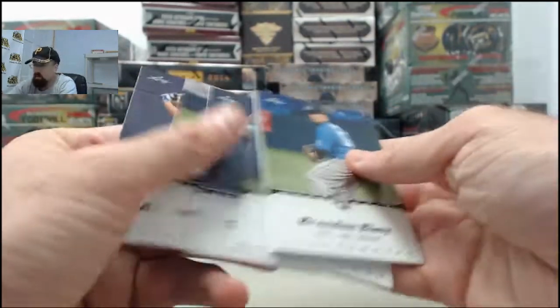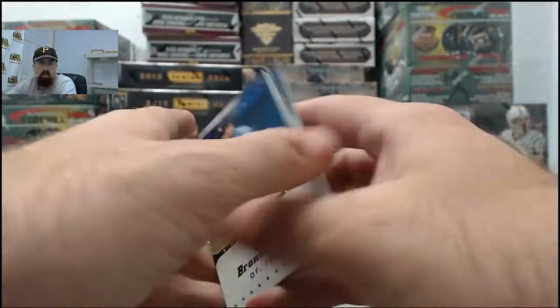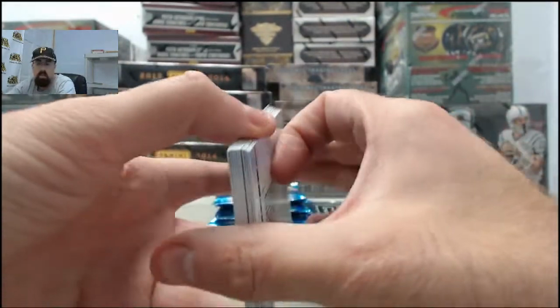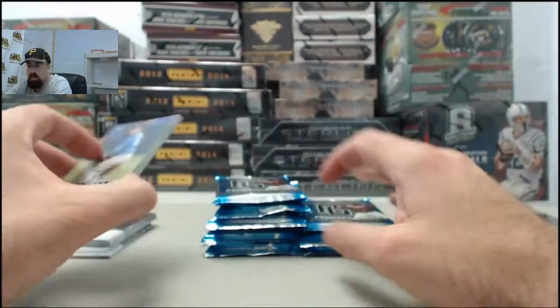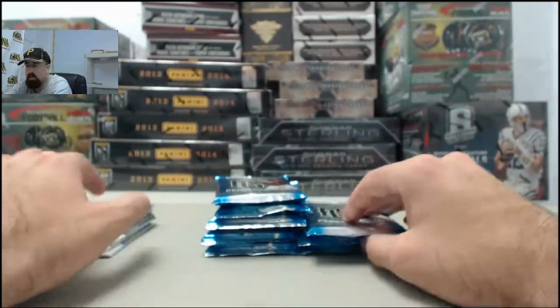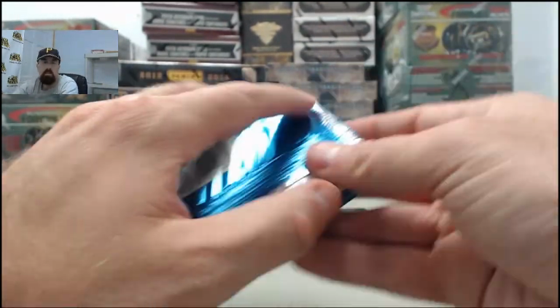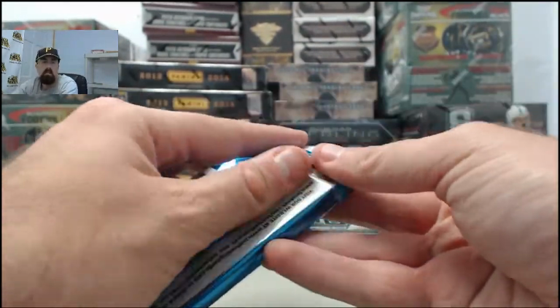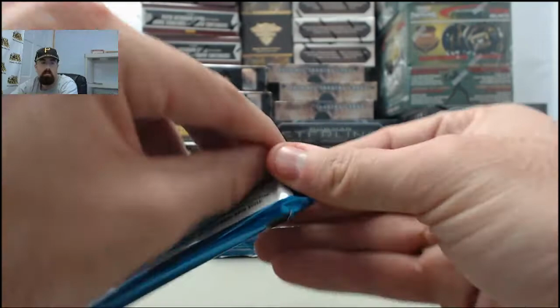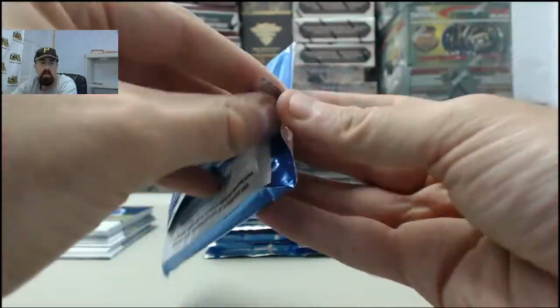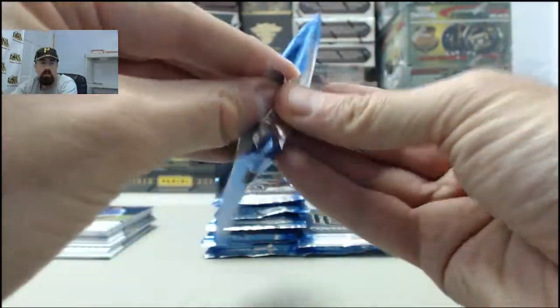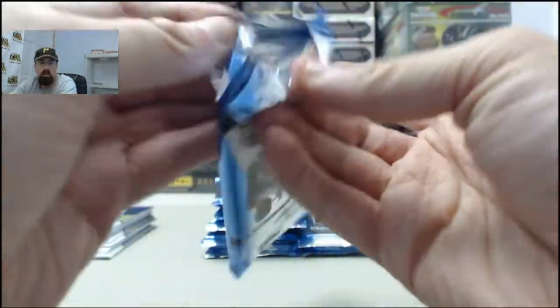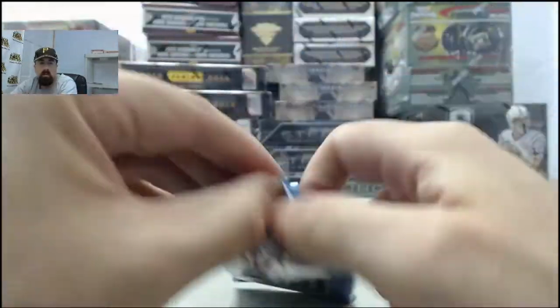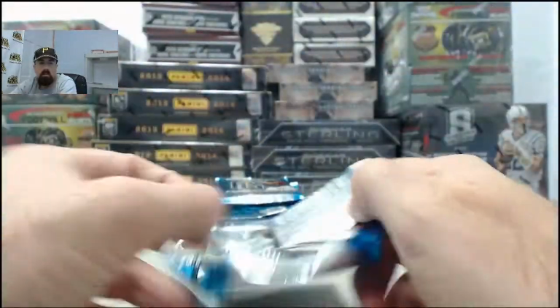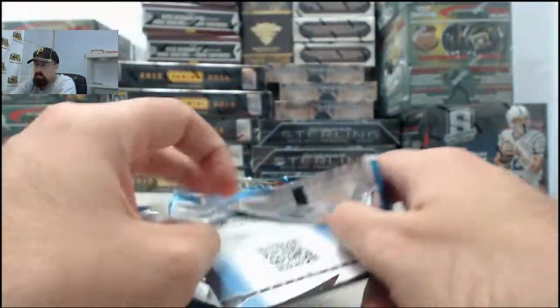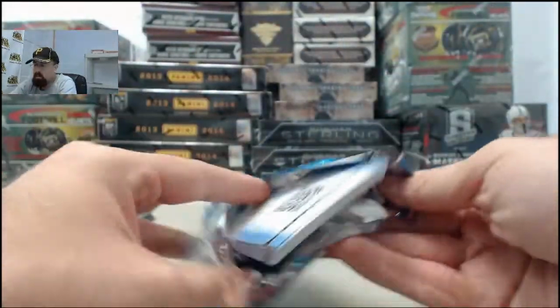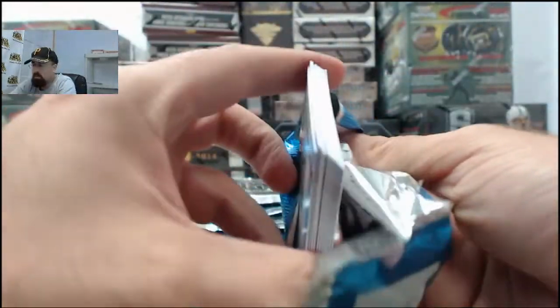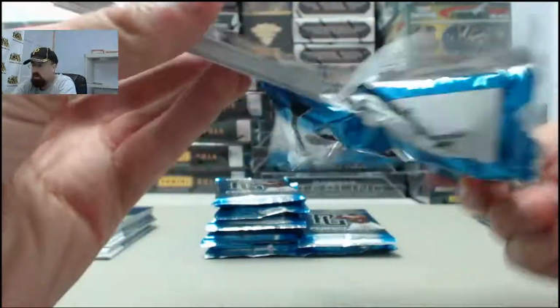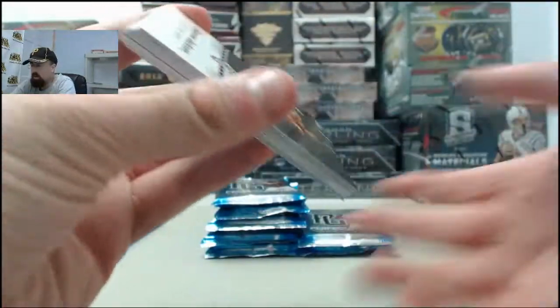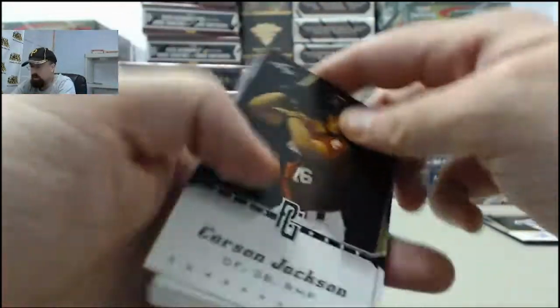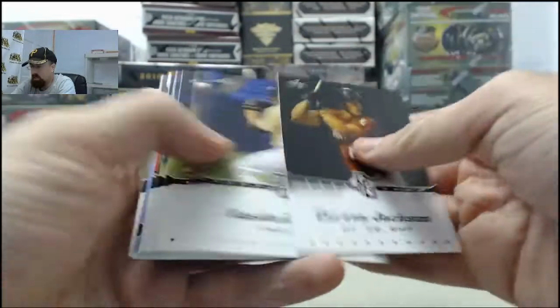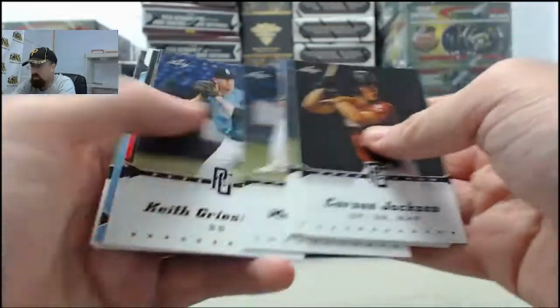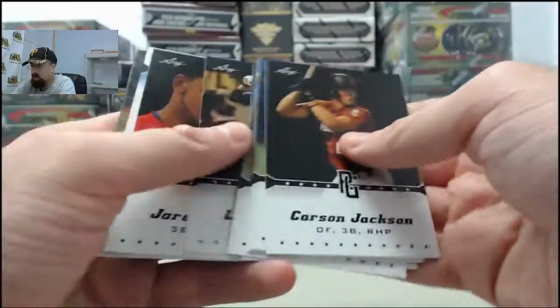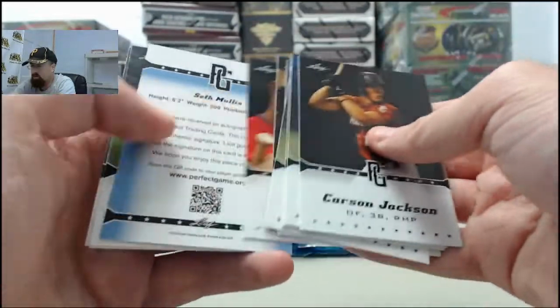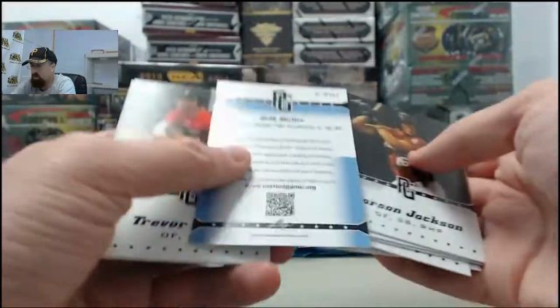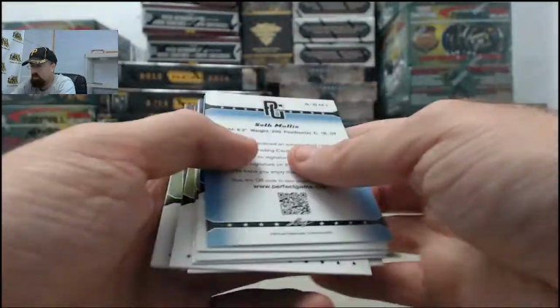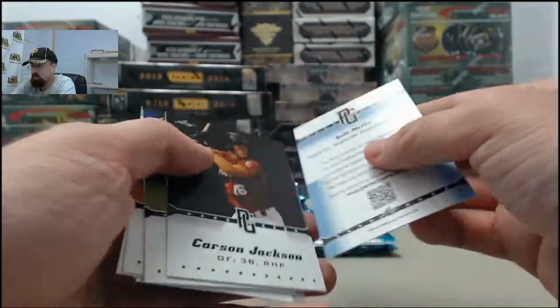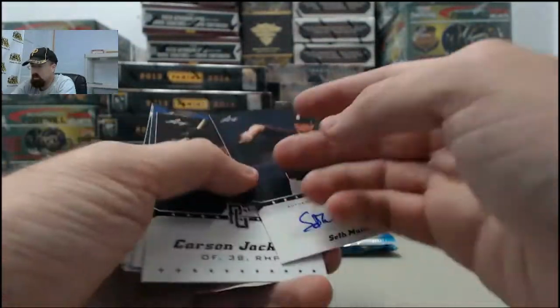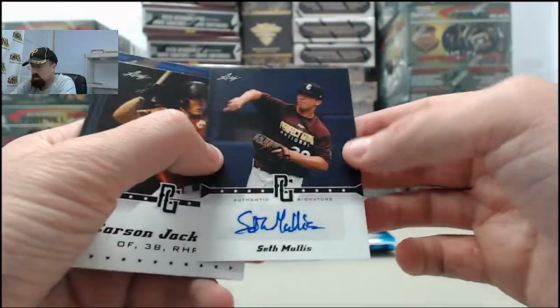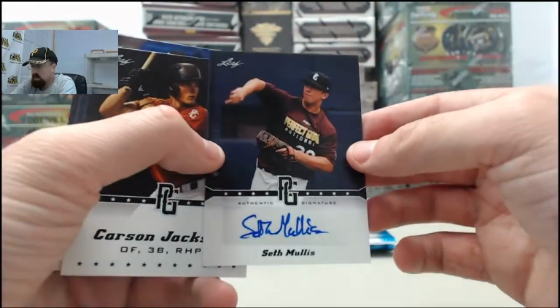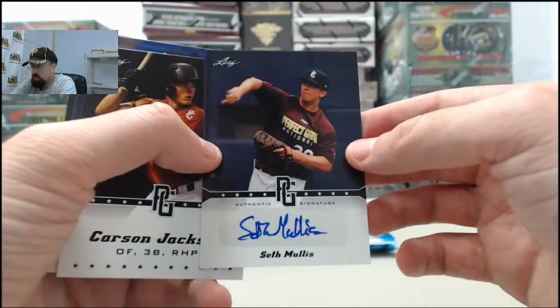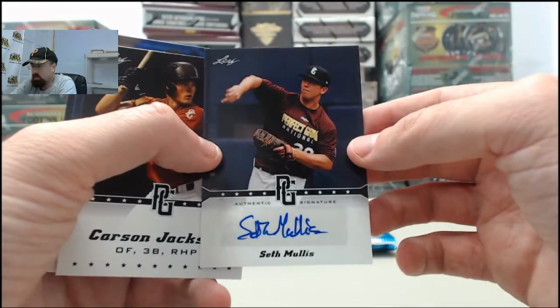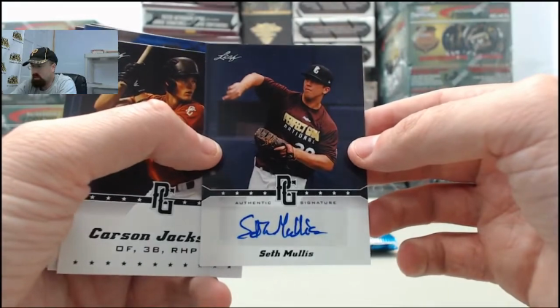We have immediate breaking available. If you'd like to get a box broken live here right now on Breakers TV, just put your order in and we'll get it breaking for you. Seth Mullis on the autograph.